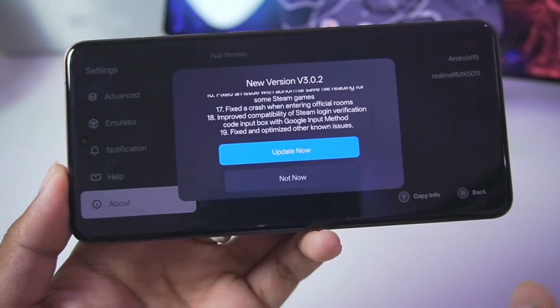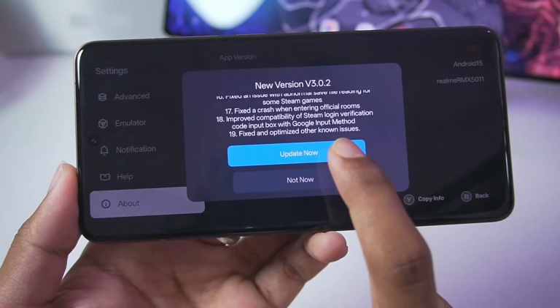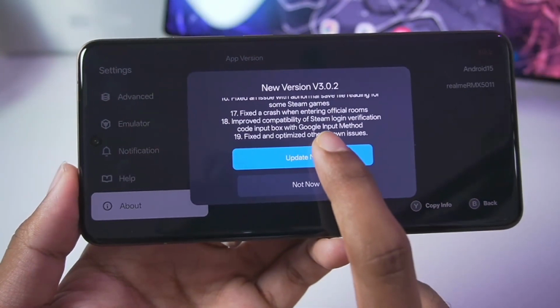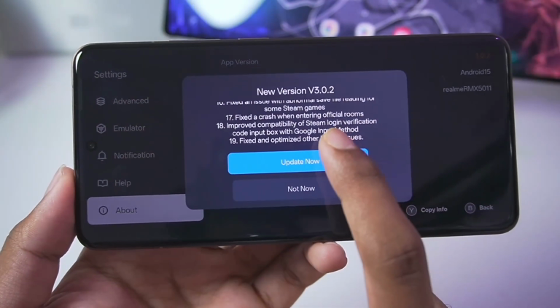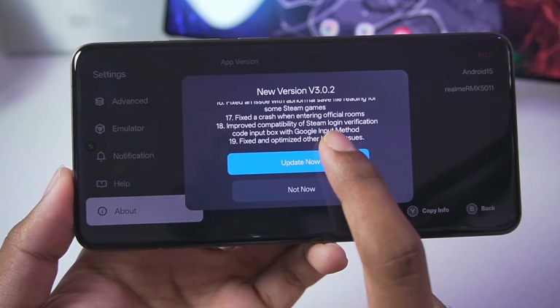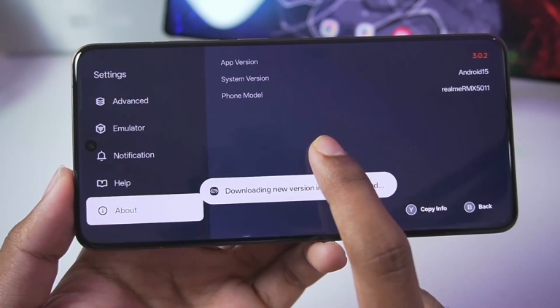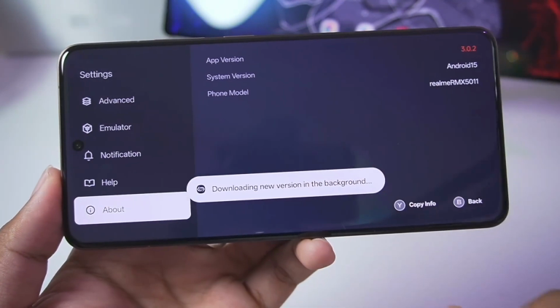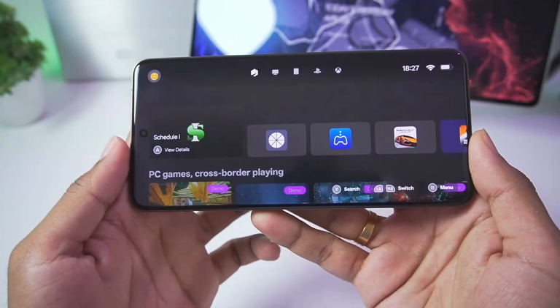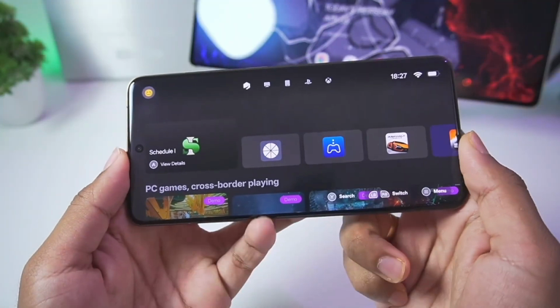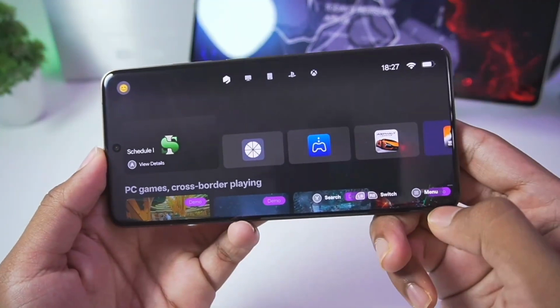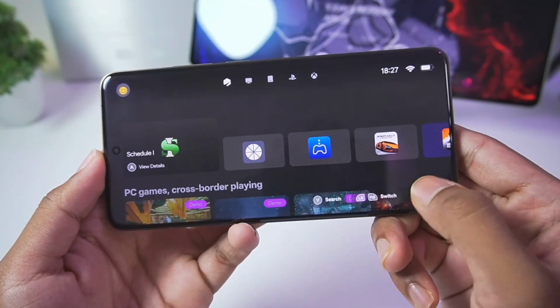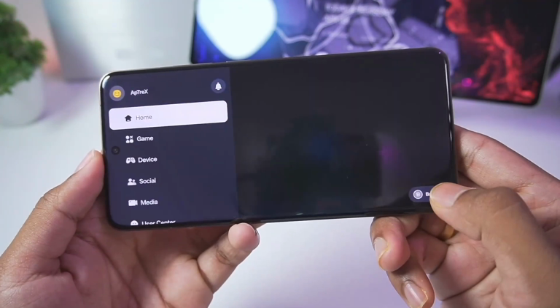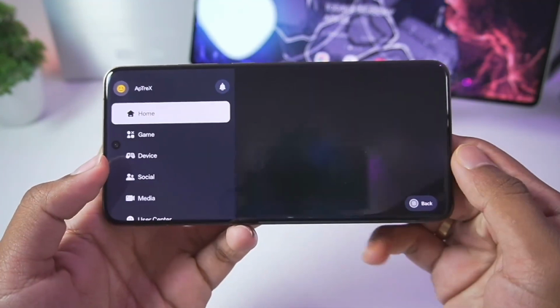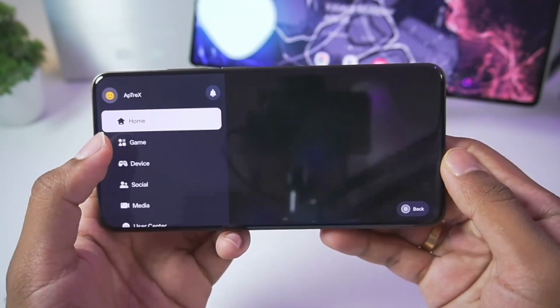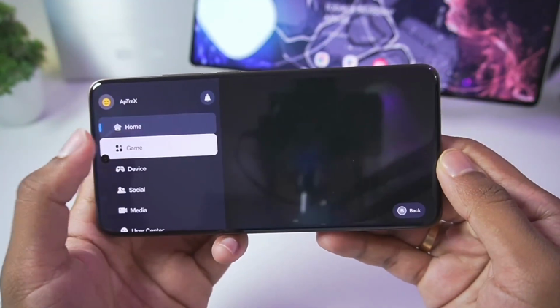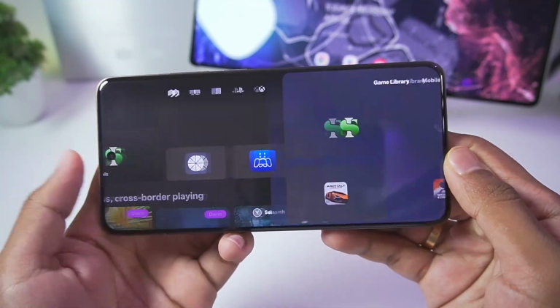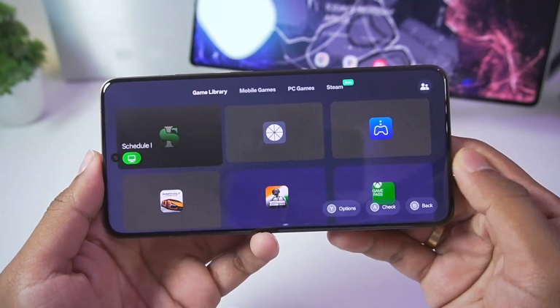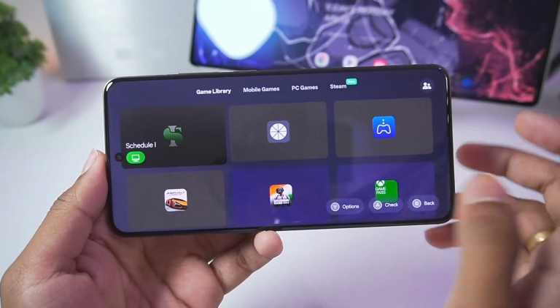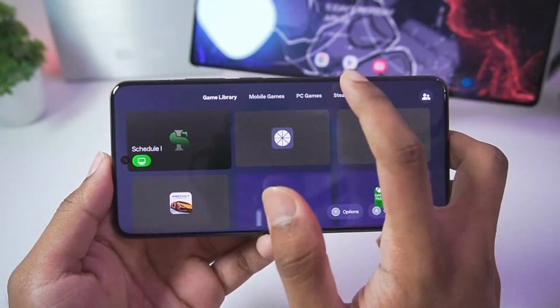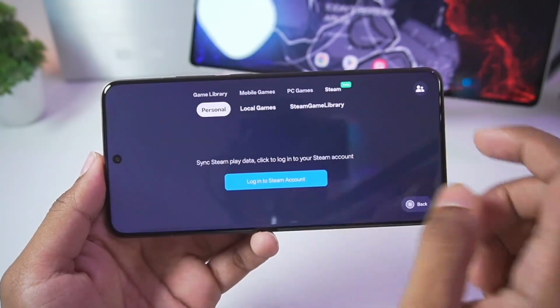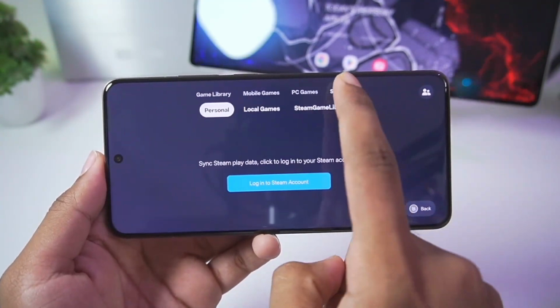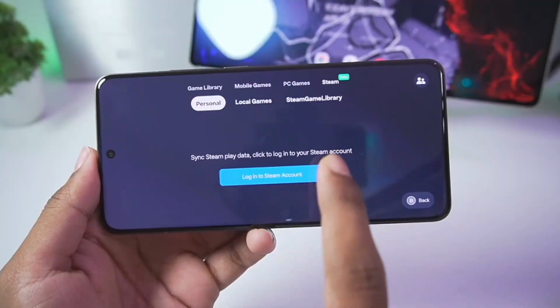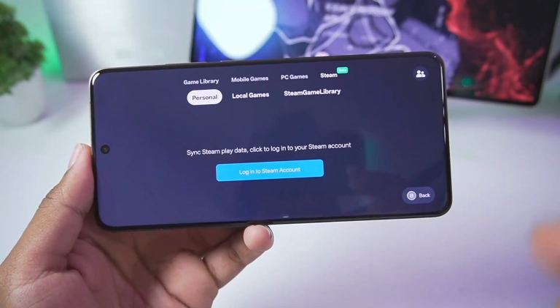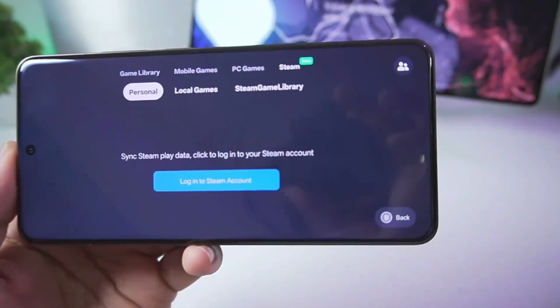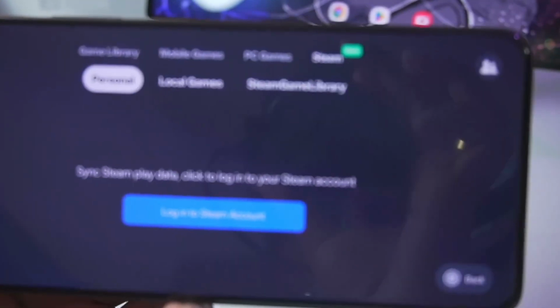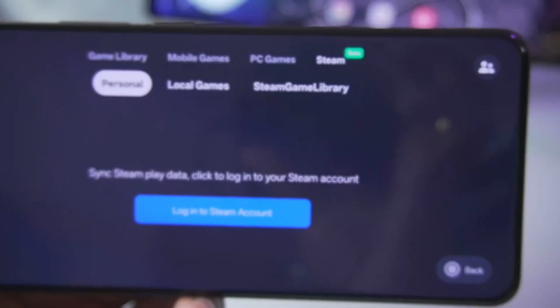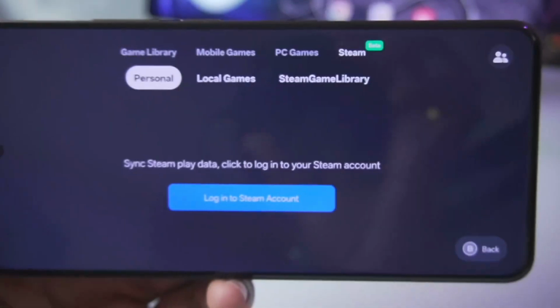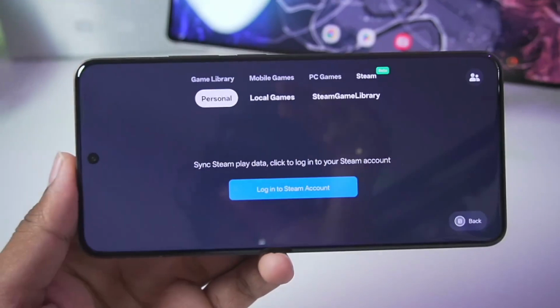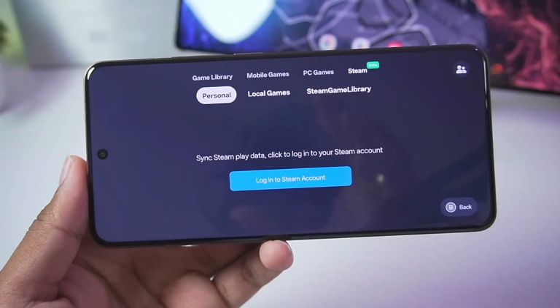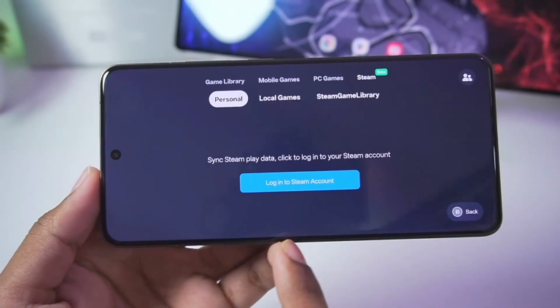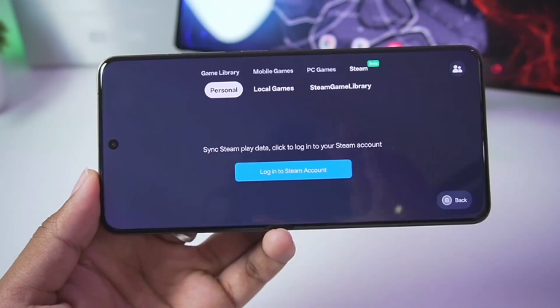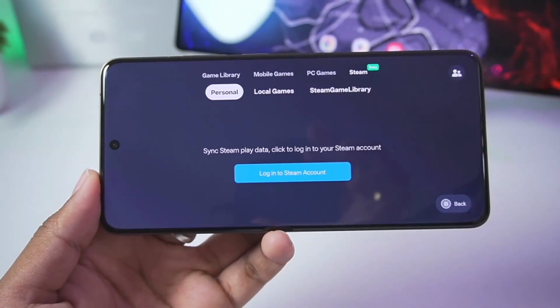Let's go ahead and update our Gamehub Emulator to its newest version. Now that we've updated, let's tap on the menu section, then go to the games category, and tap on Steam. As you can see, it says 'New' at the top right corner.